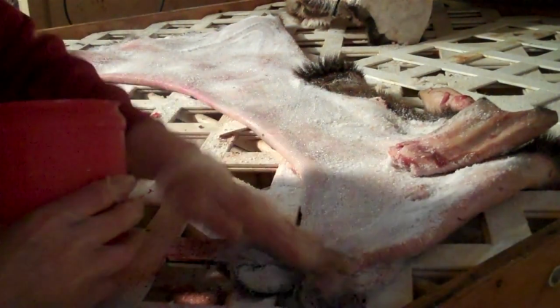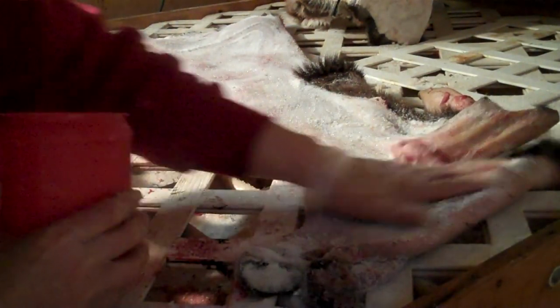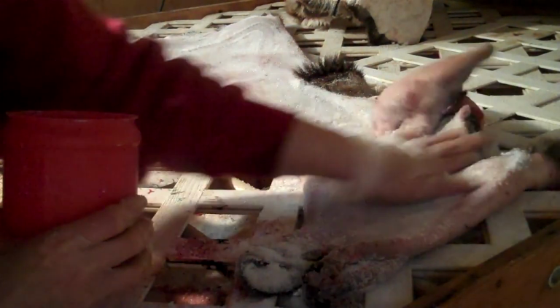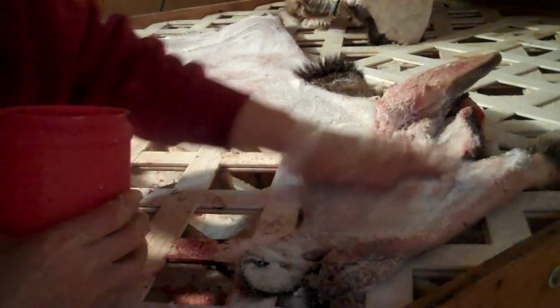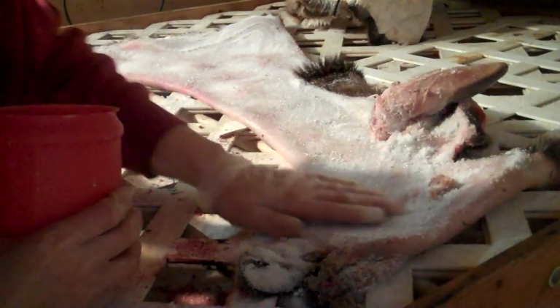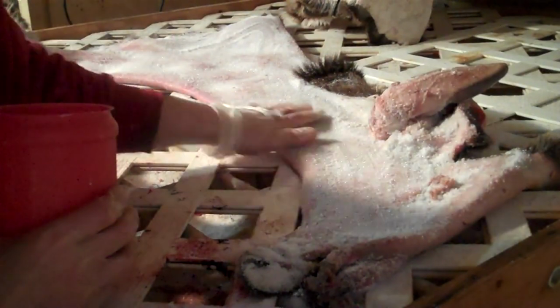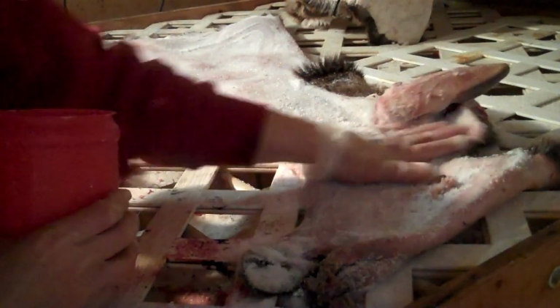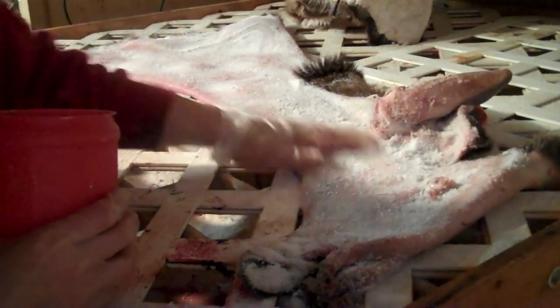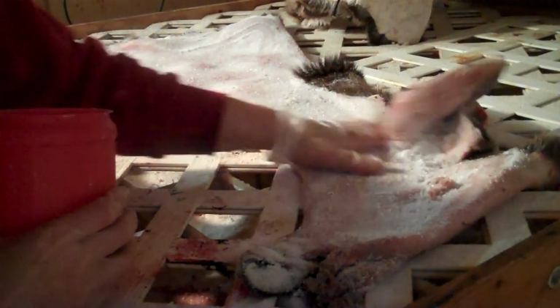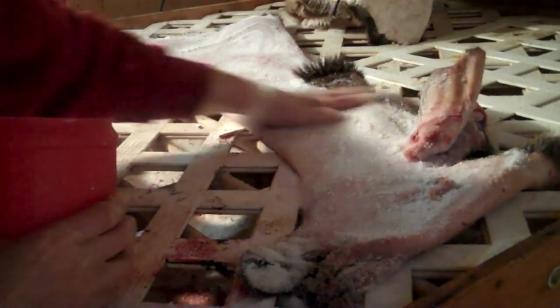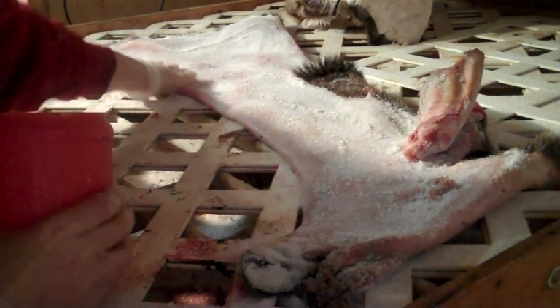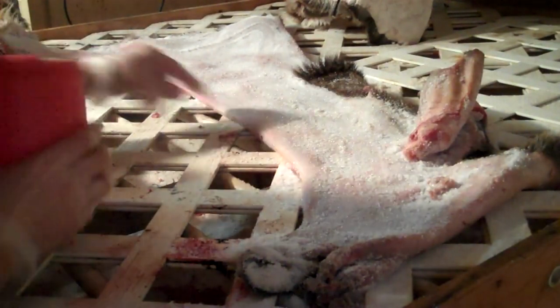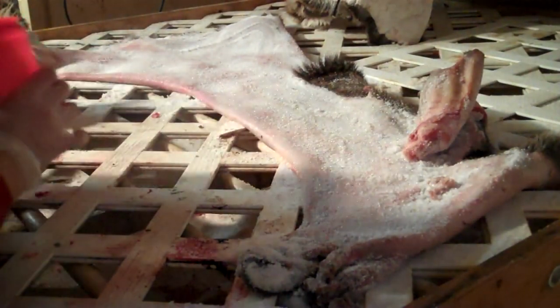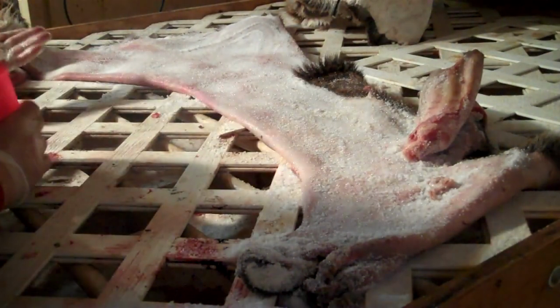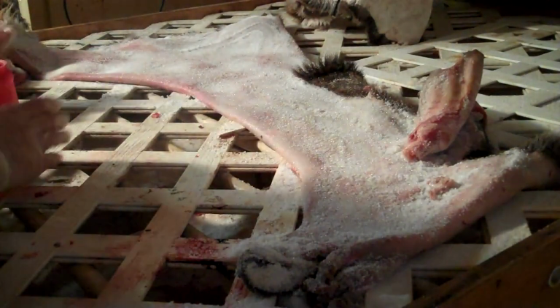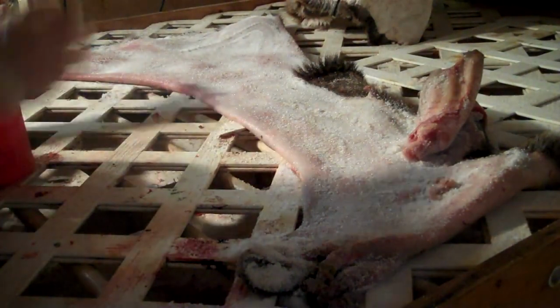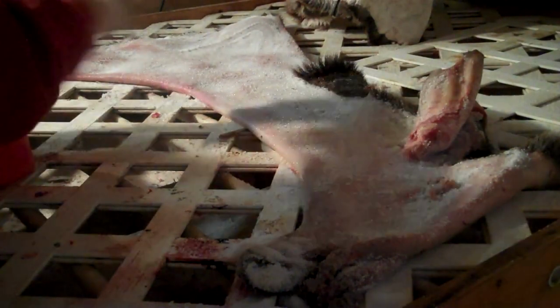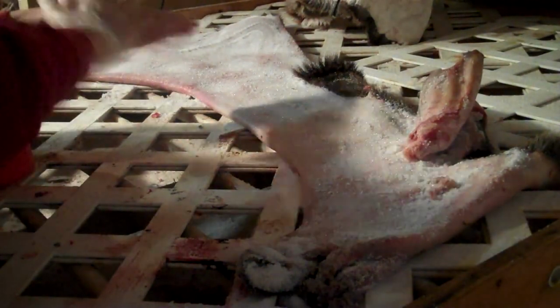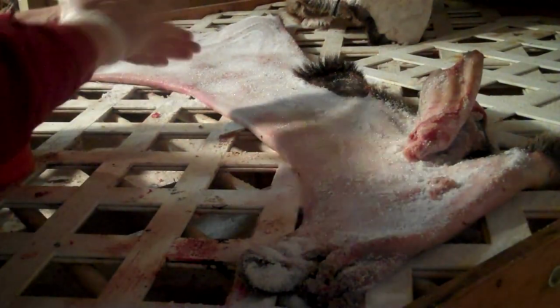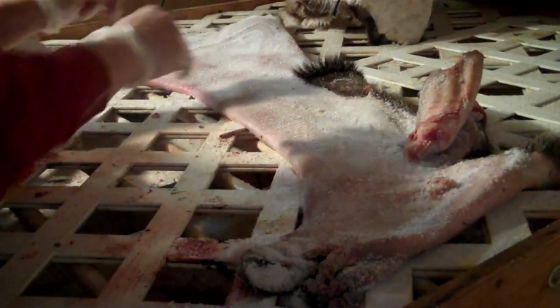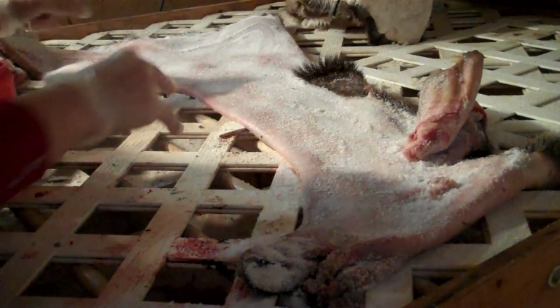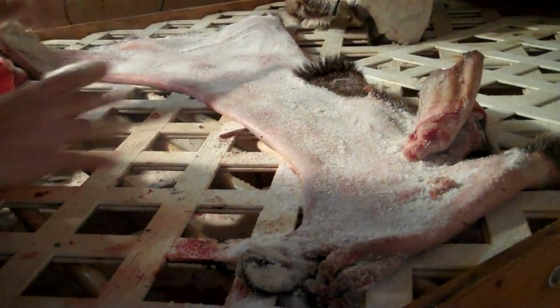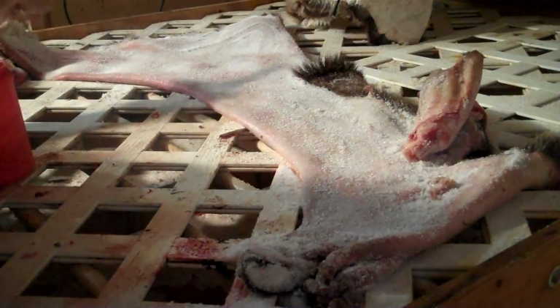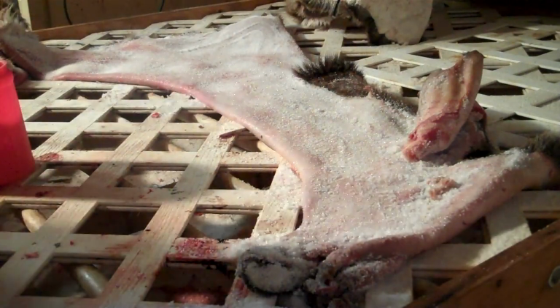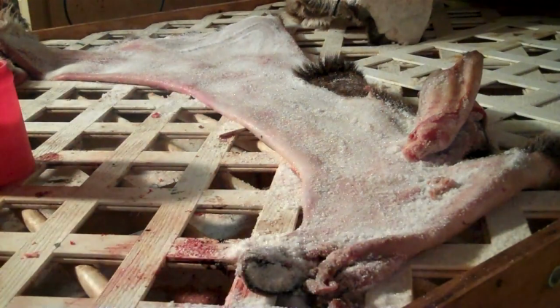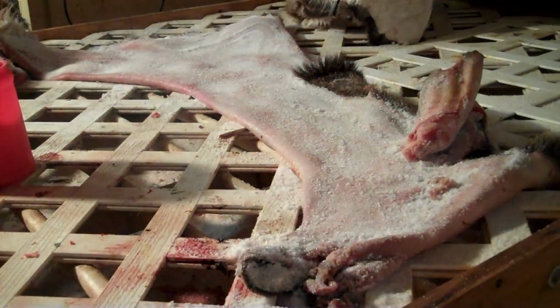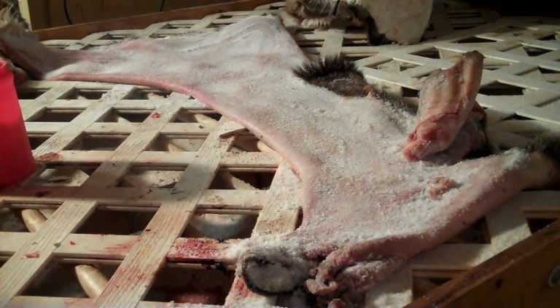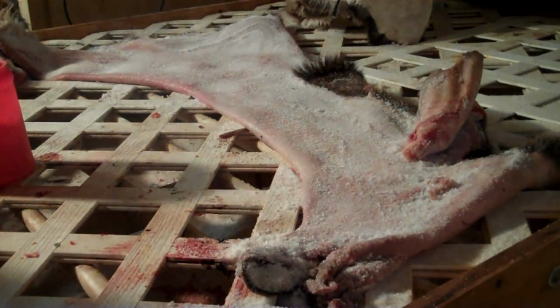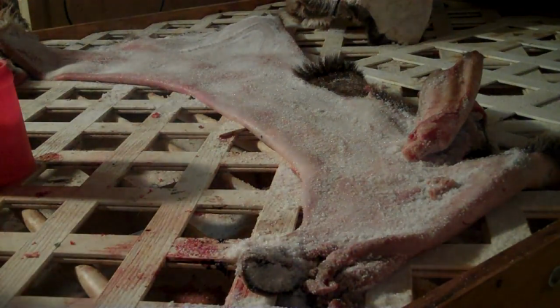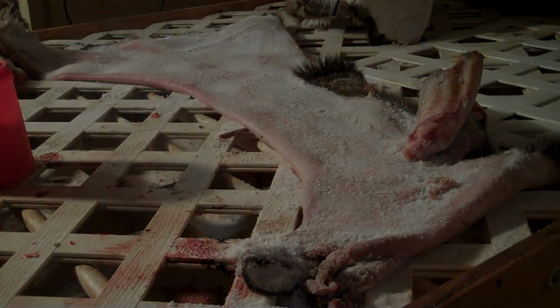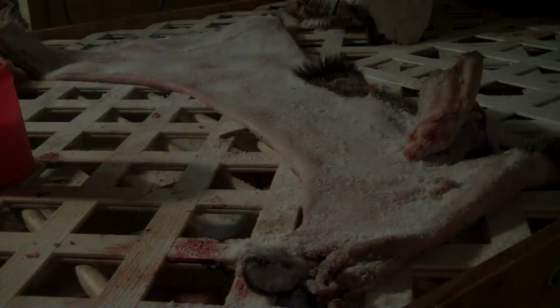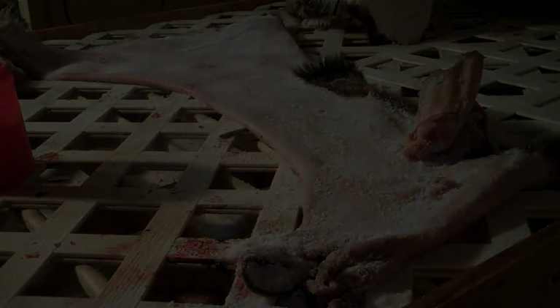My battery is just about running low, so this is all we'll be doing for tonight. I'll salt both of the hides and then we'll continue on after that.